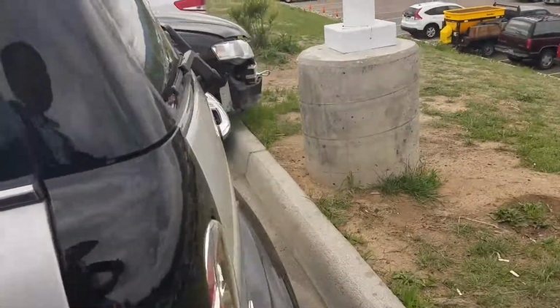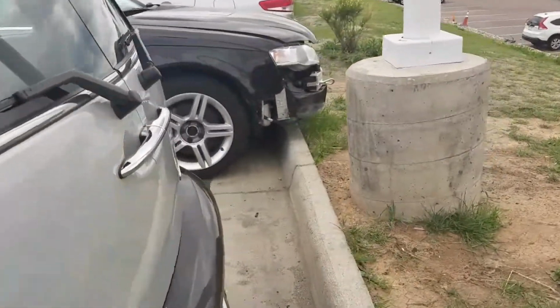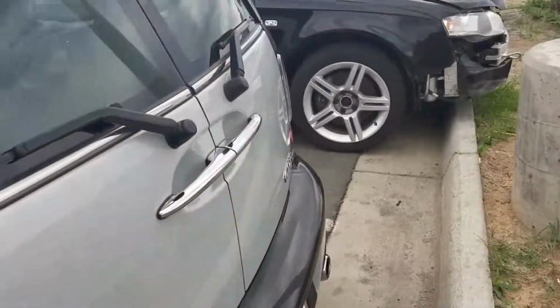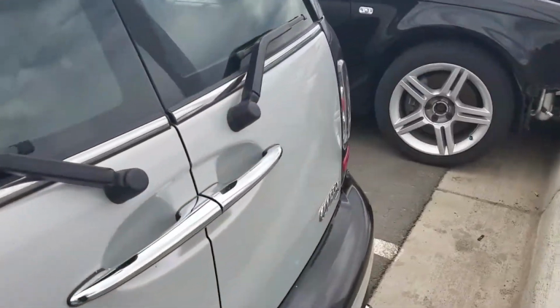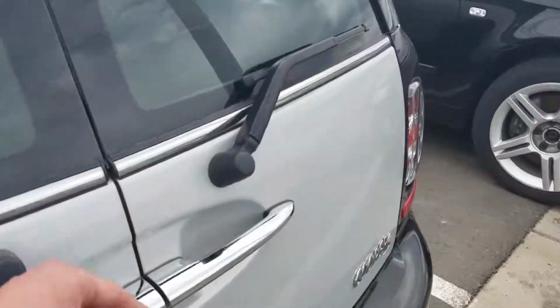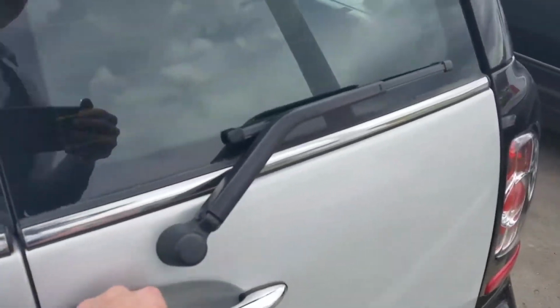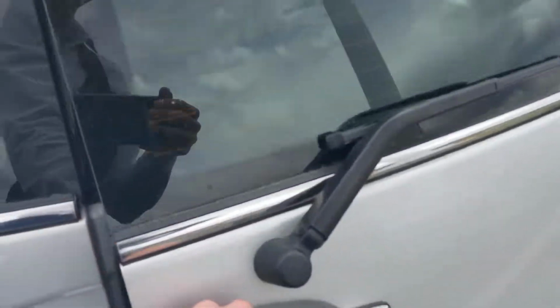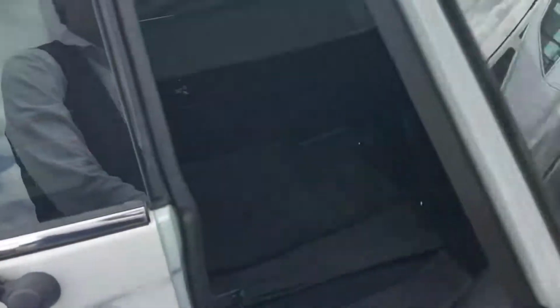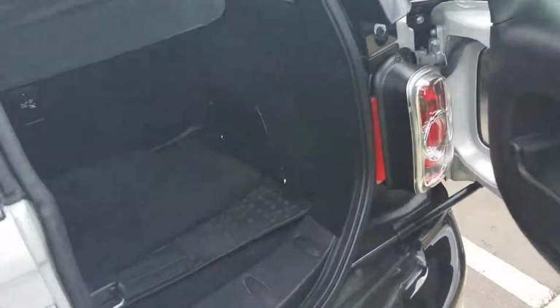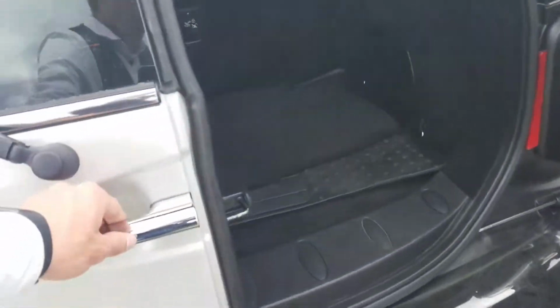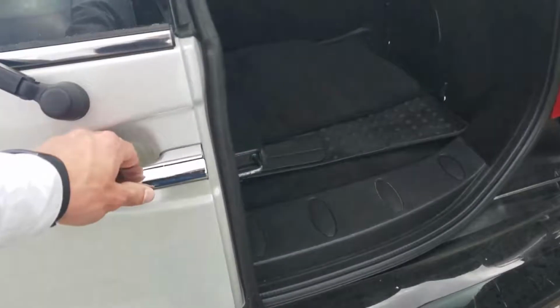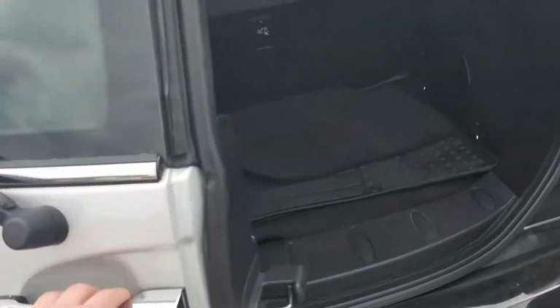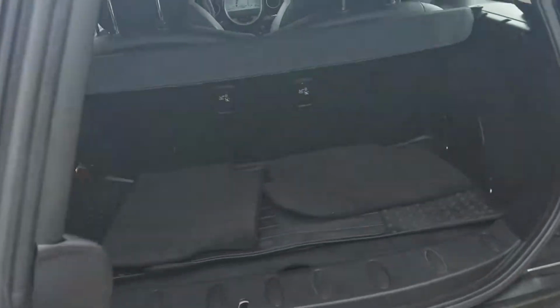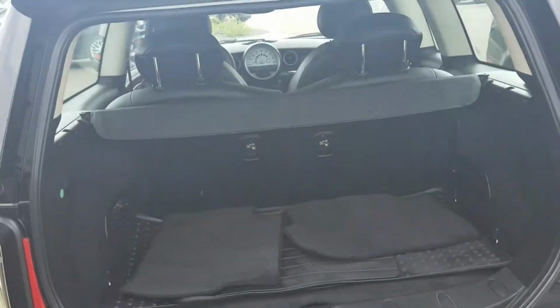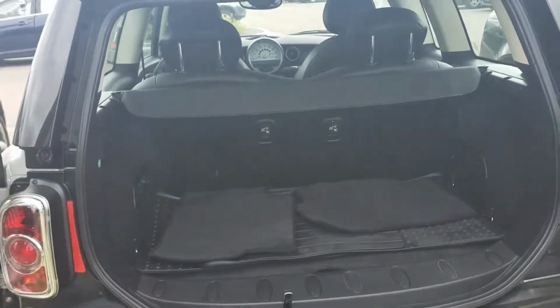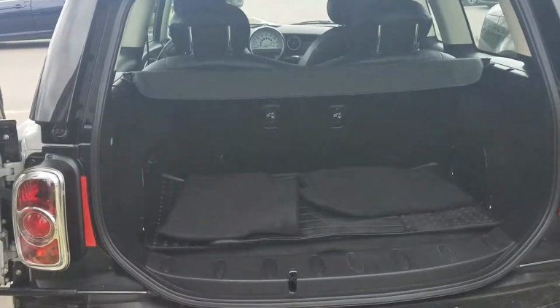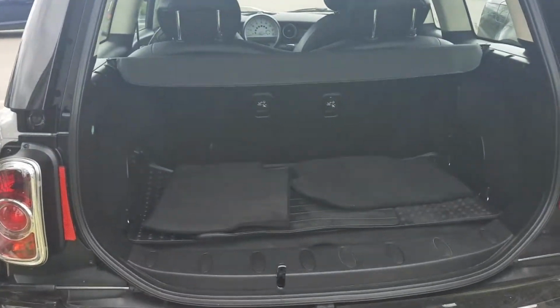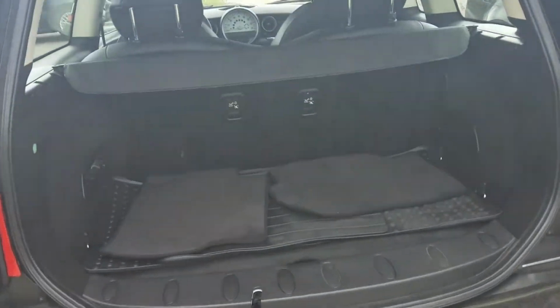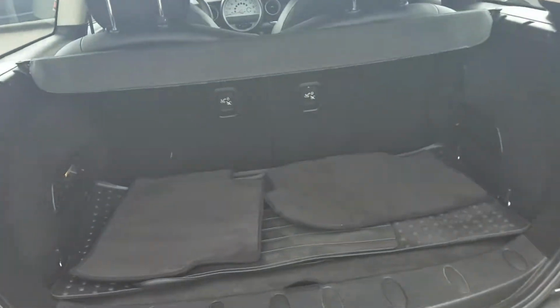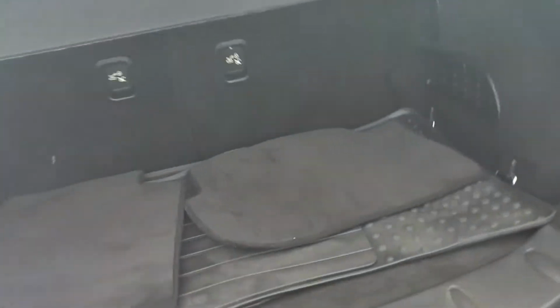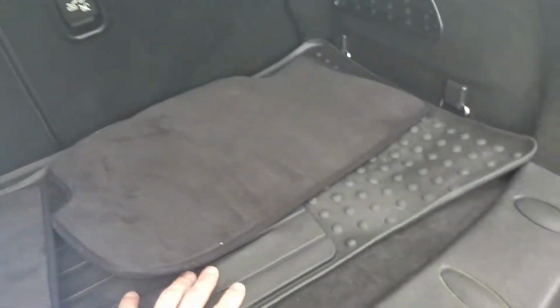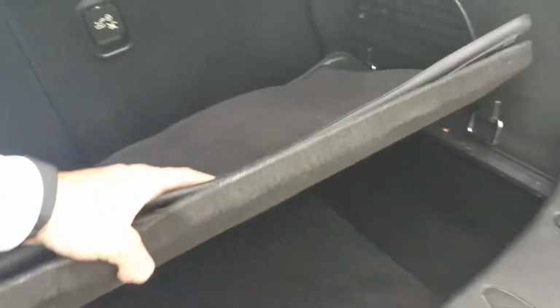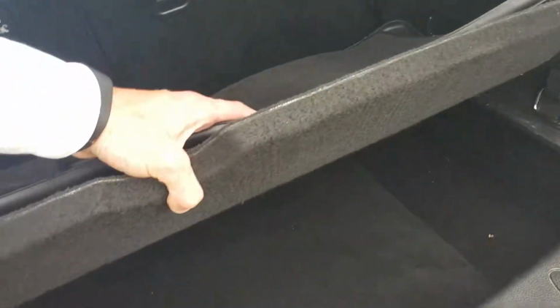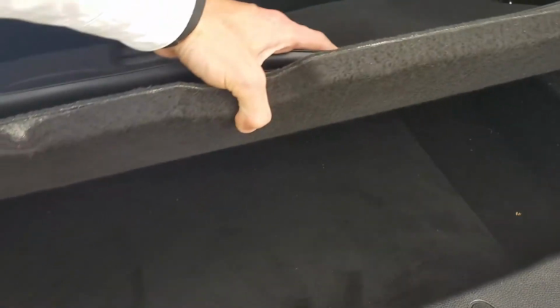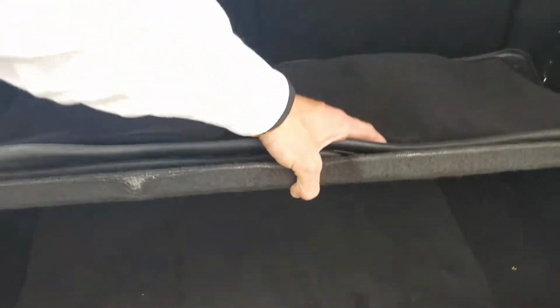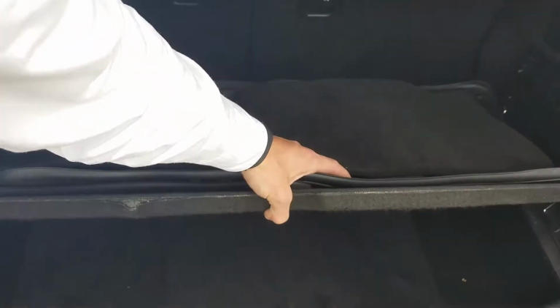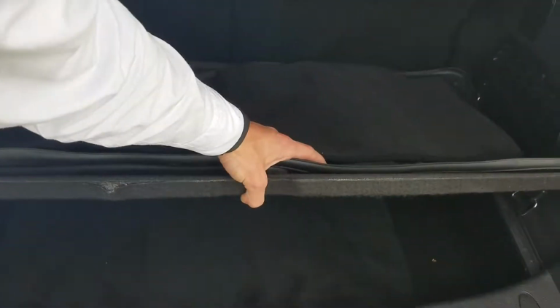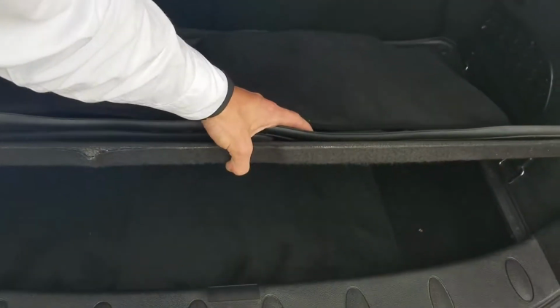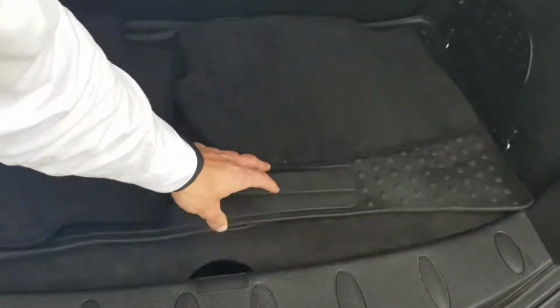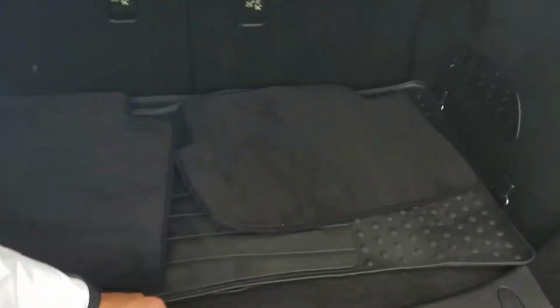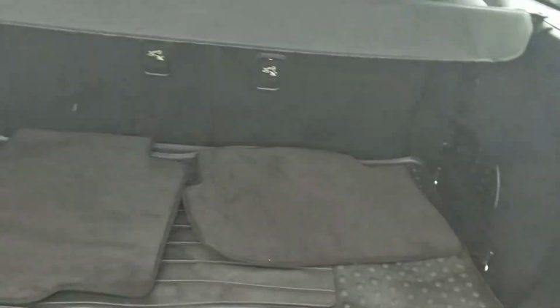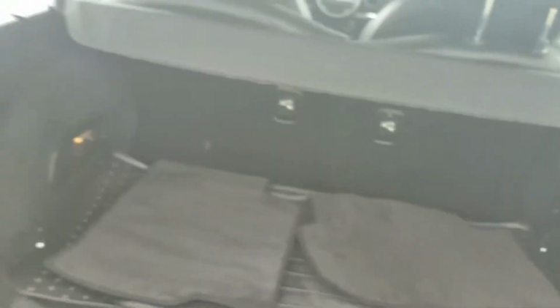Give you a small example of the back, how the Clubmans work. They do have one-touch barn doors in the rear for storage, and then the flat load floor gives you a little bit of extra hidden space underneath the trunk.